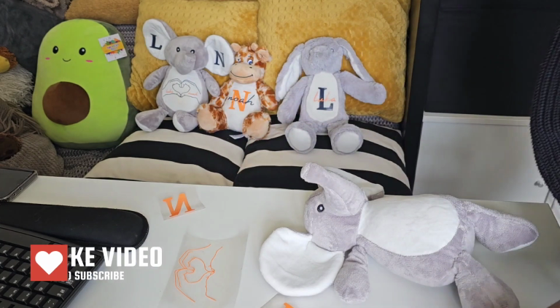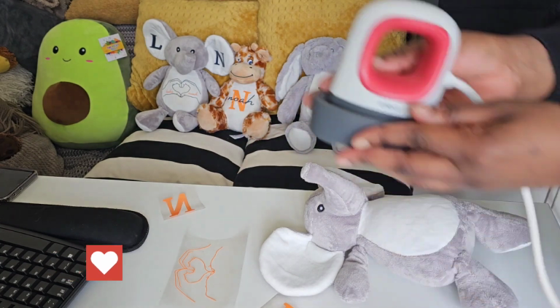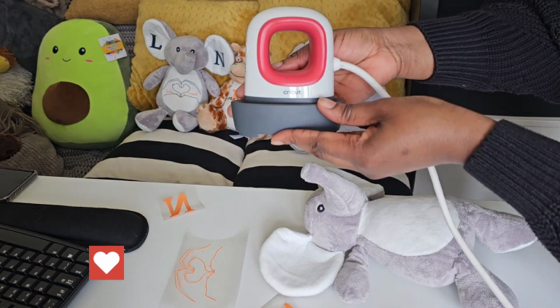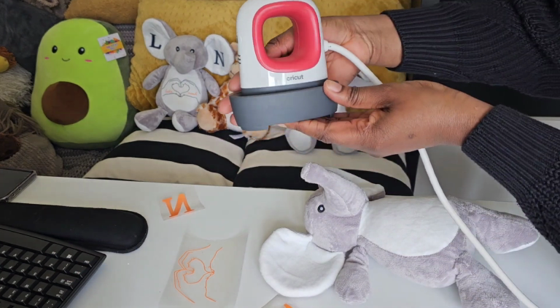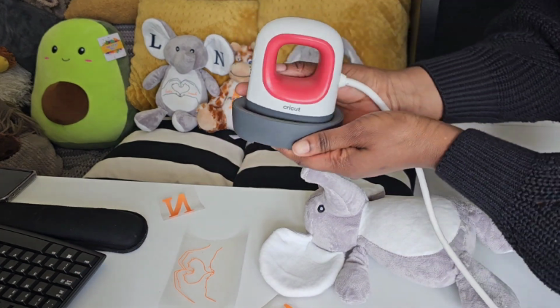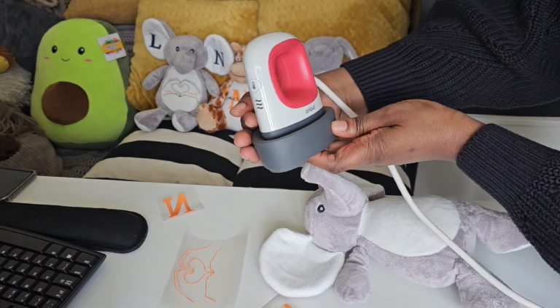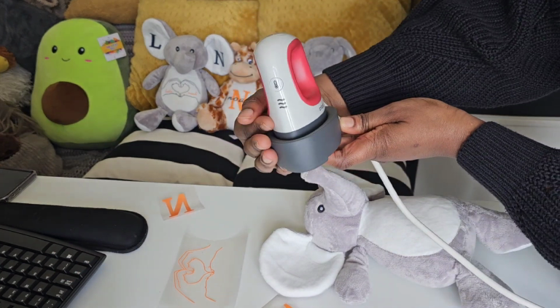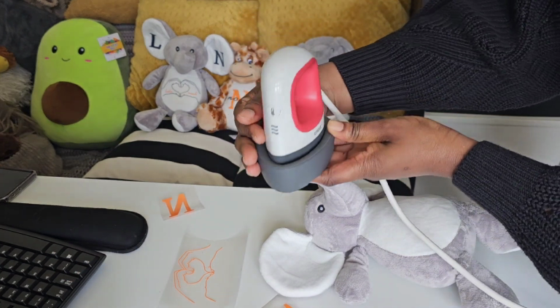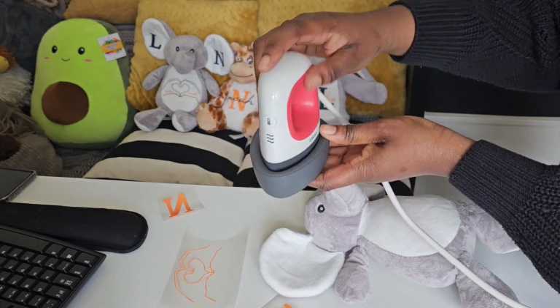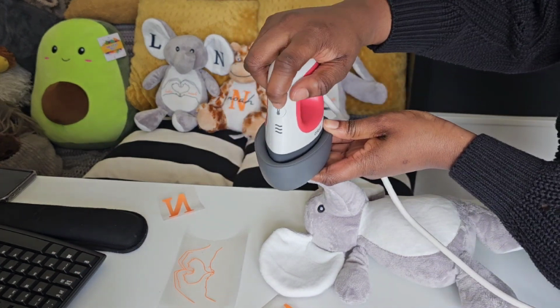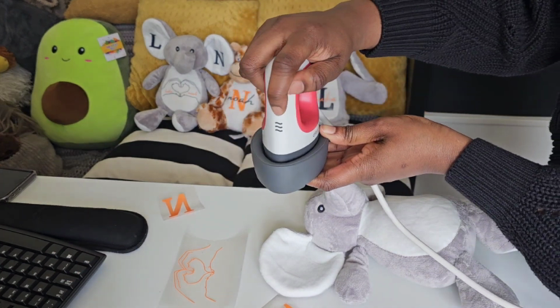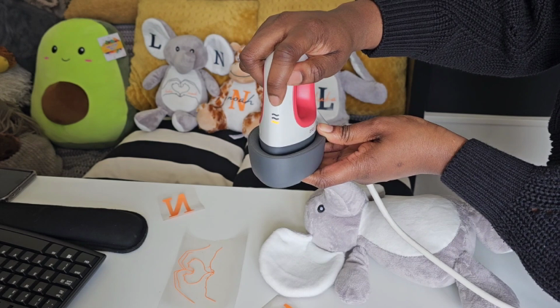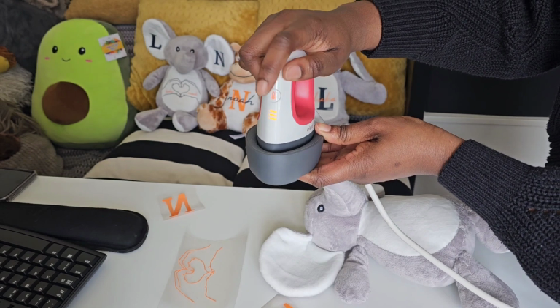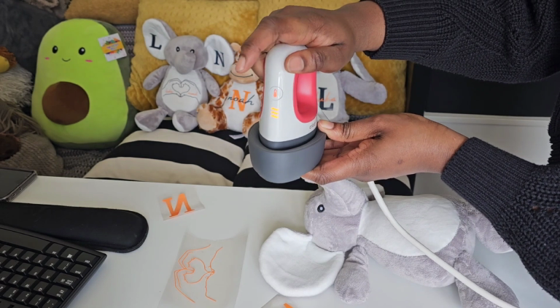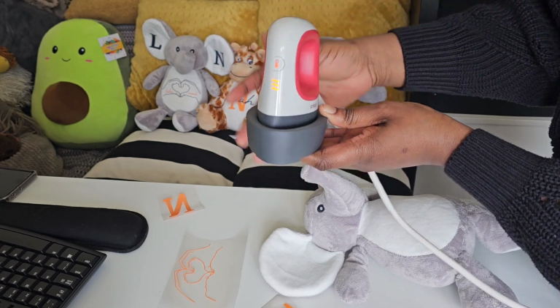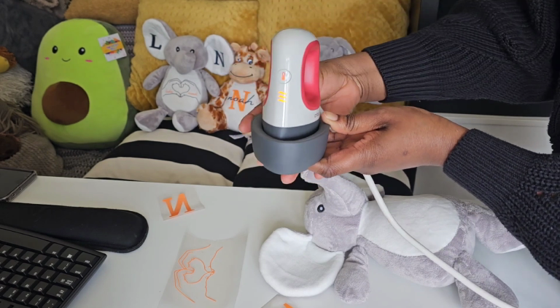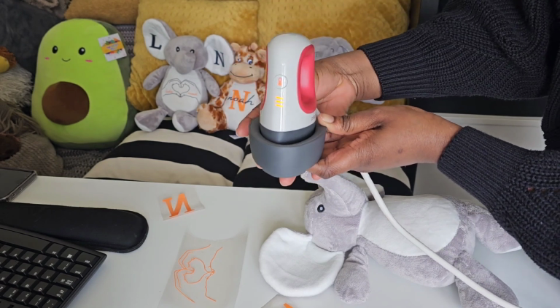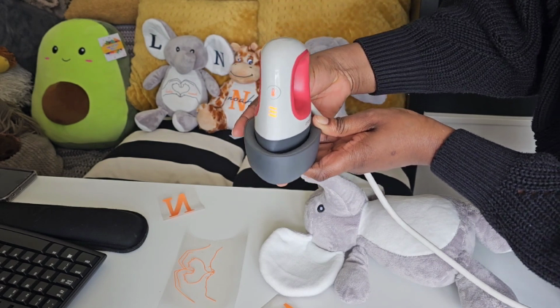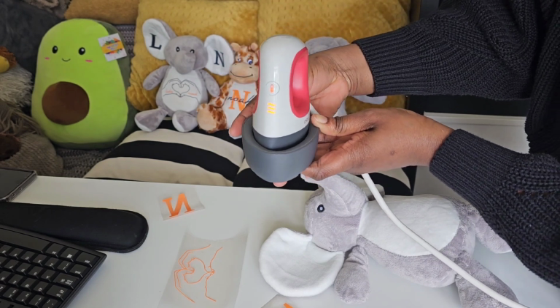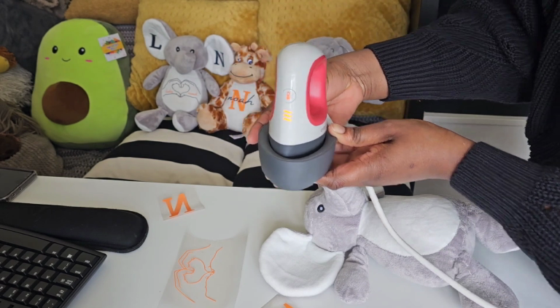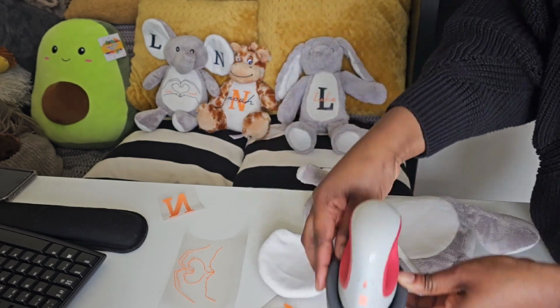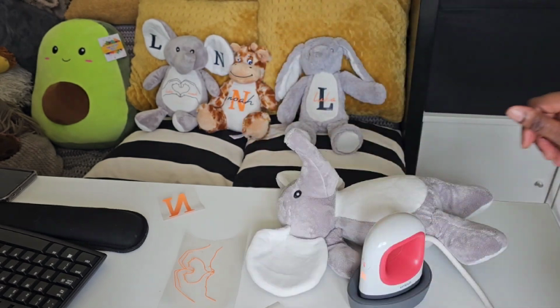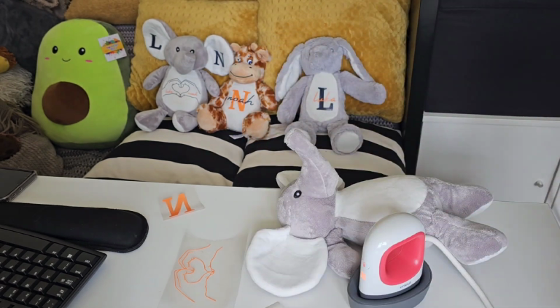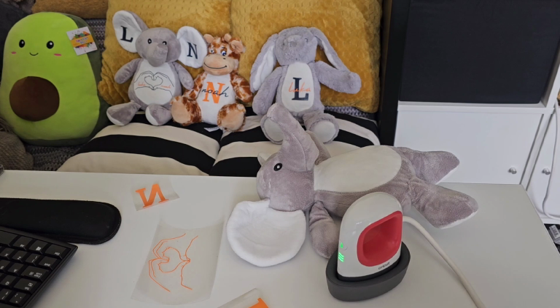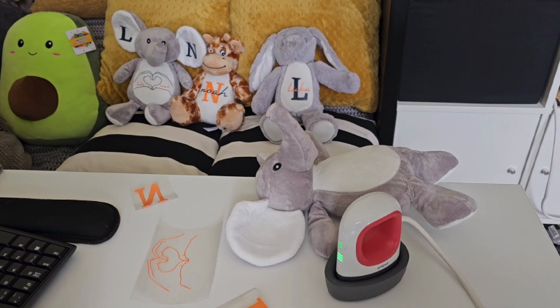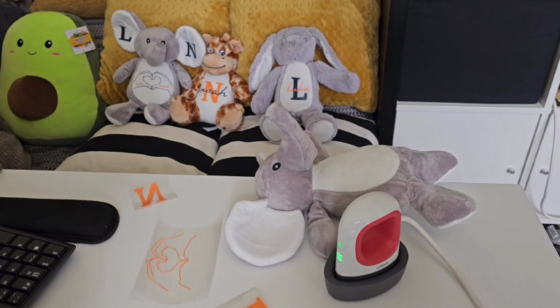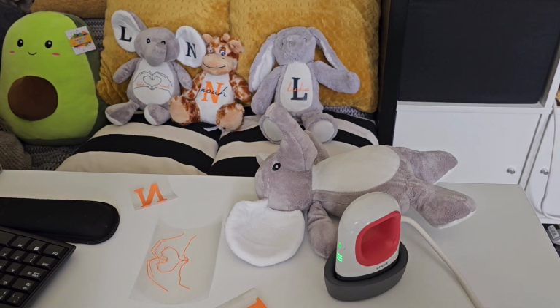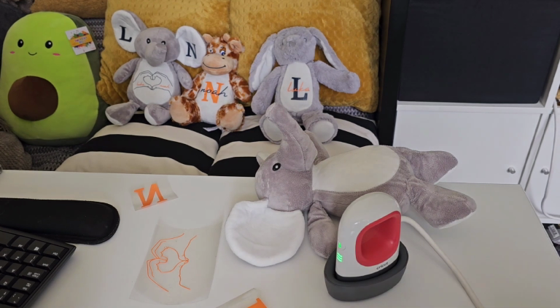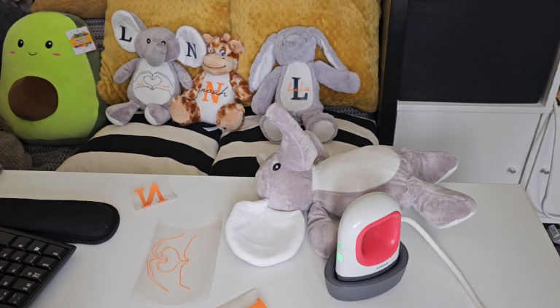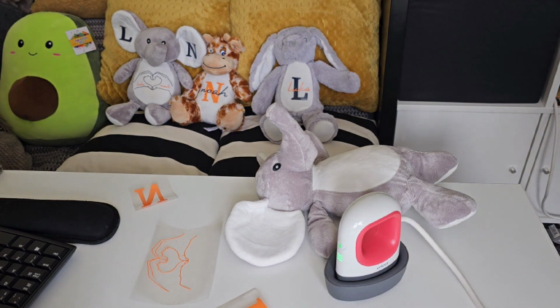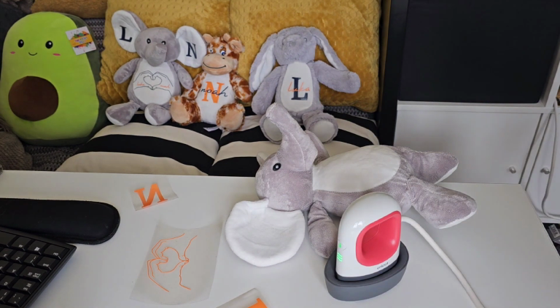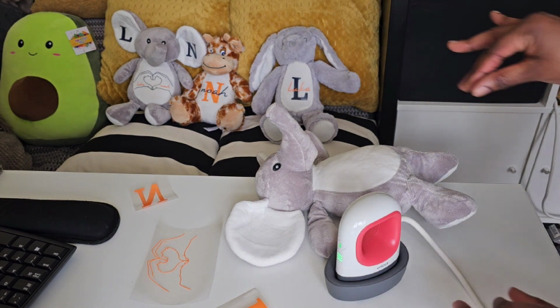I will be using my Cricut EasyPress Mini, so we need to turn that on to three. When it's green that's when we start. Okay, so it turns green — now we are ready.